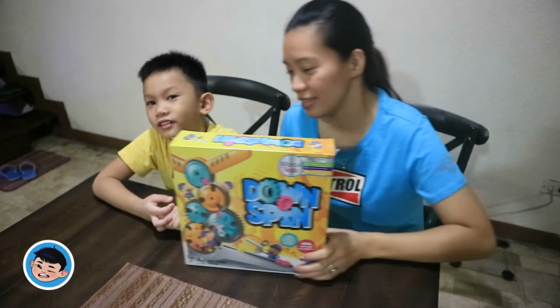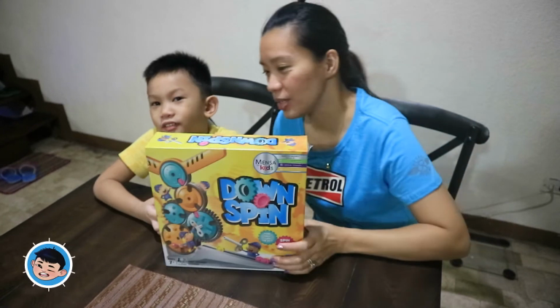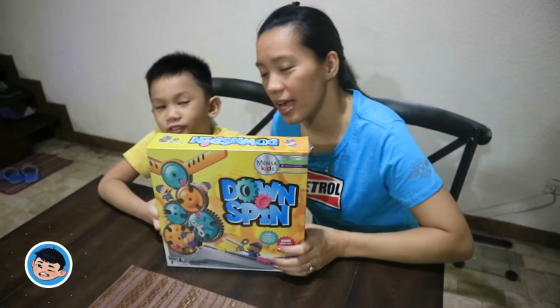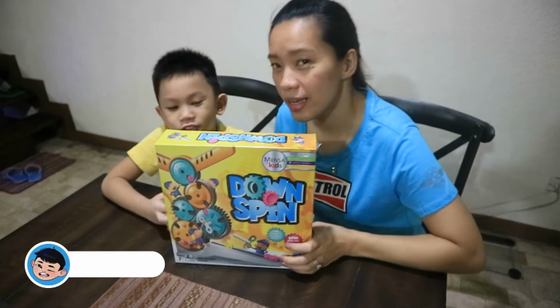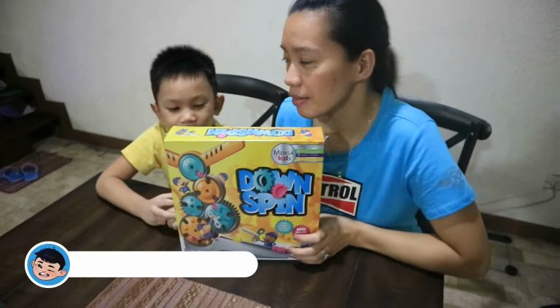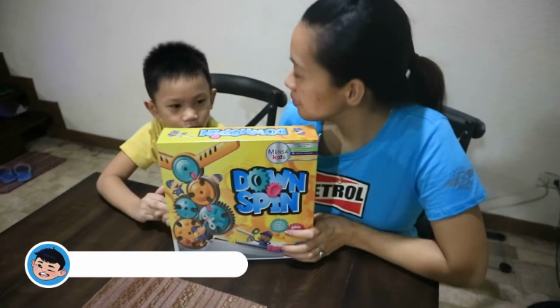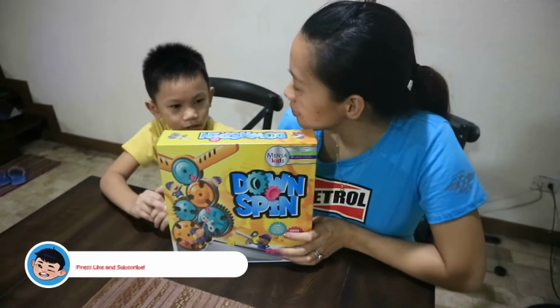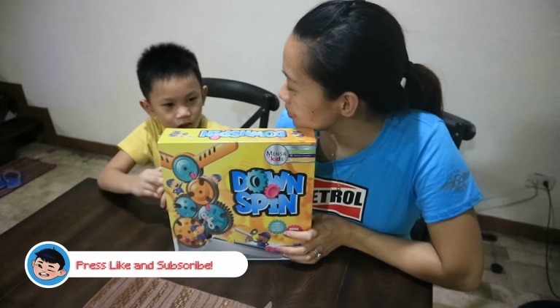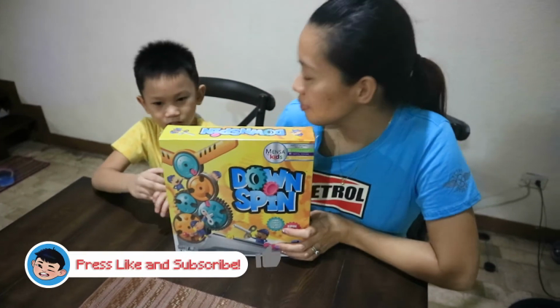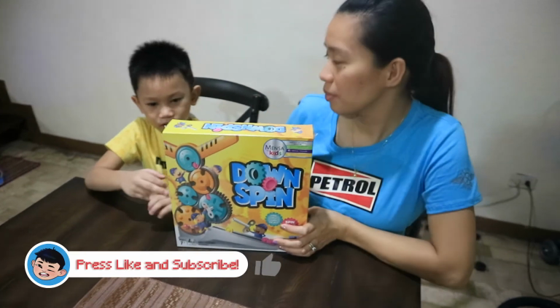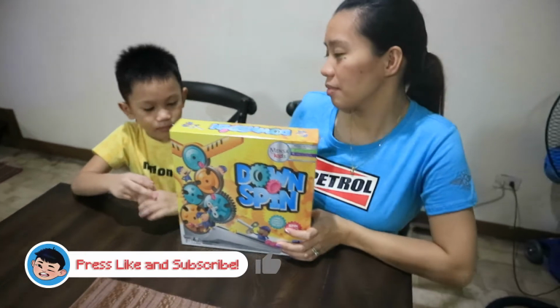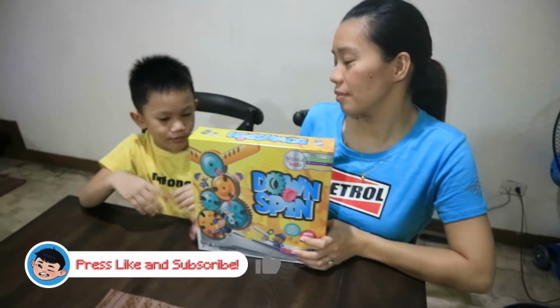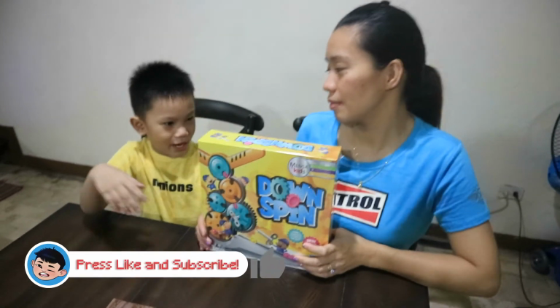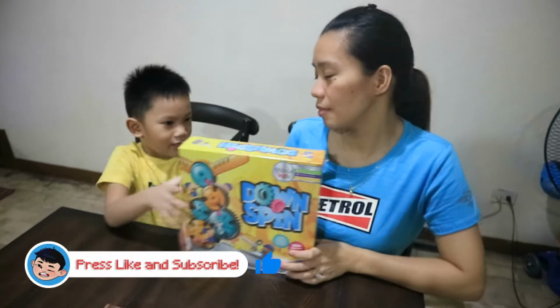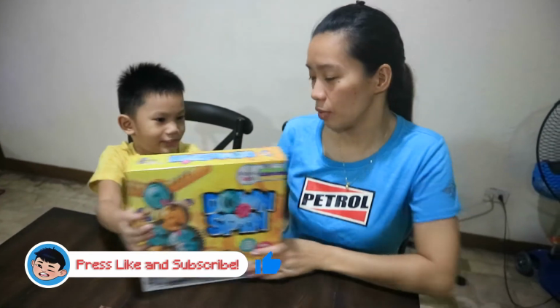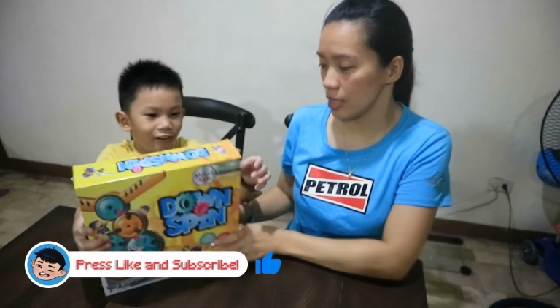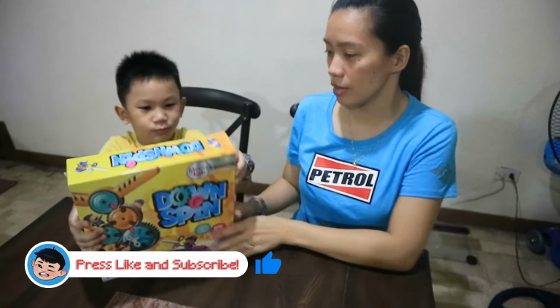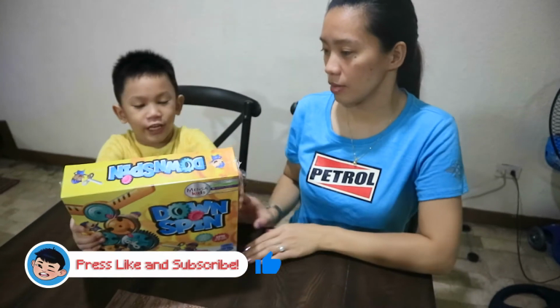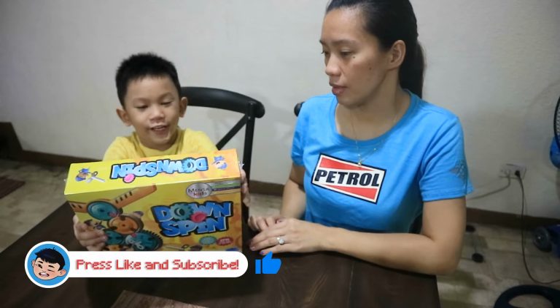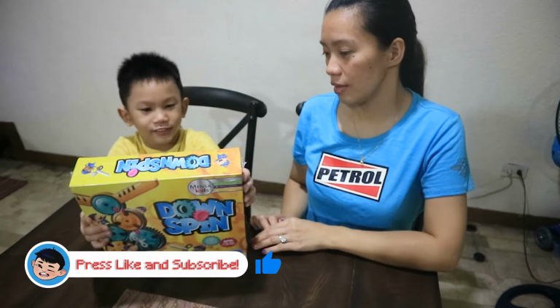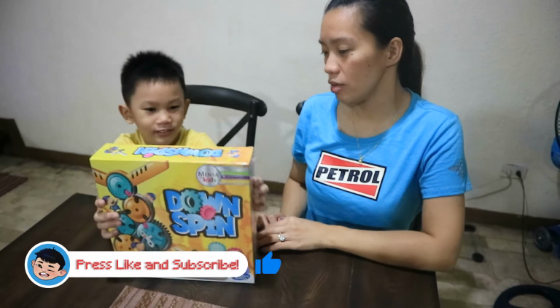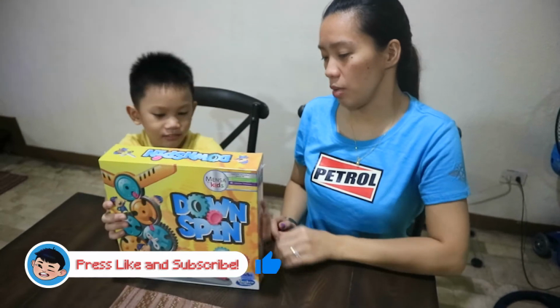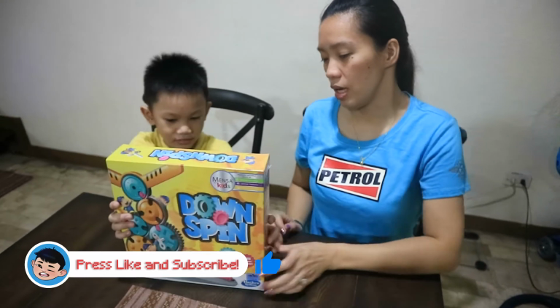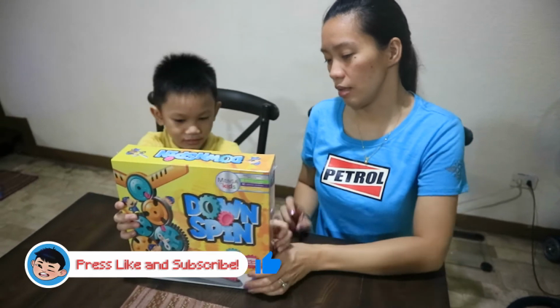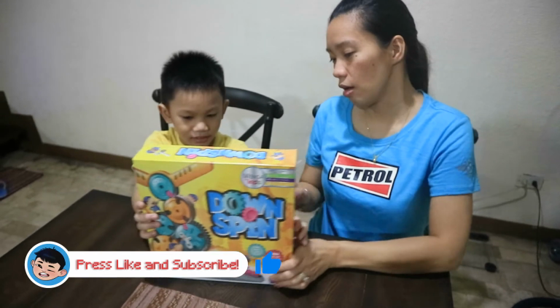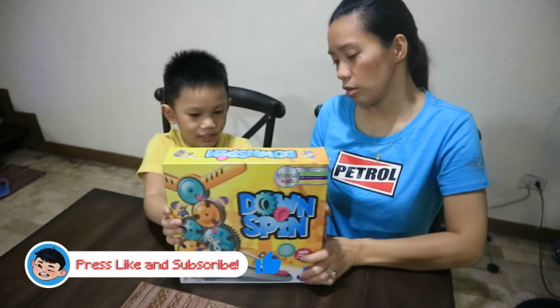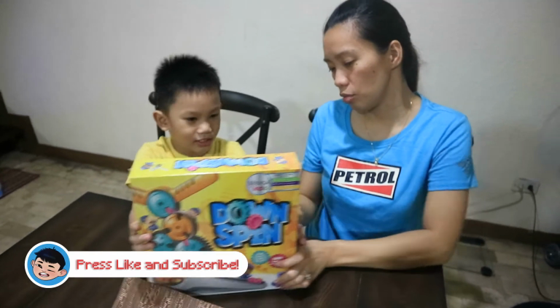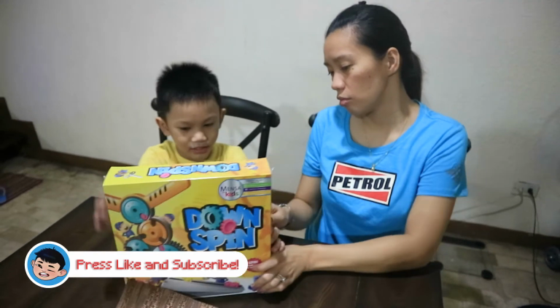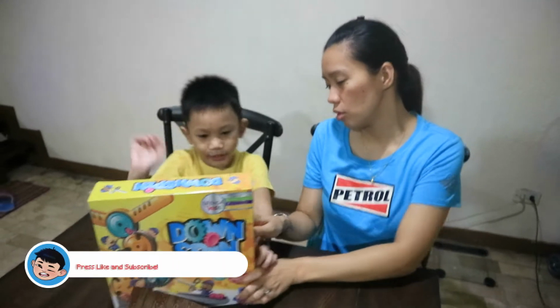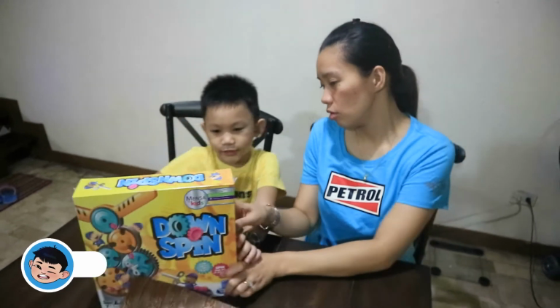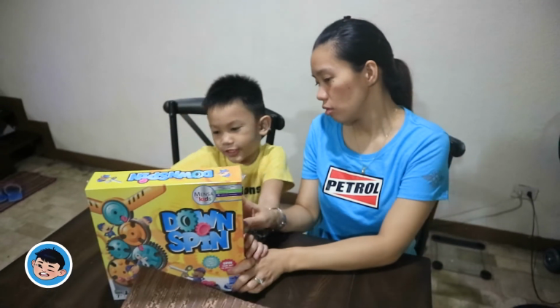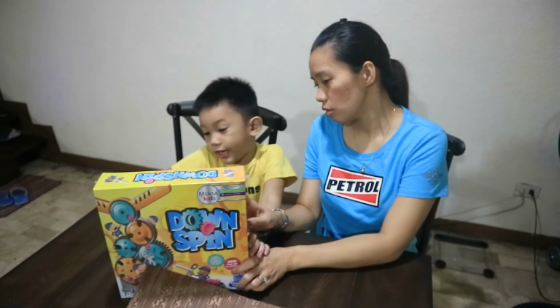Today we're gonna play Downspin! It's a game!